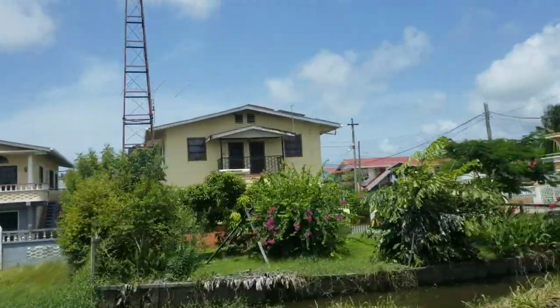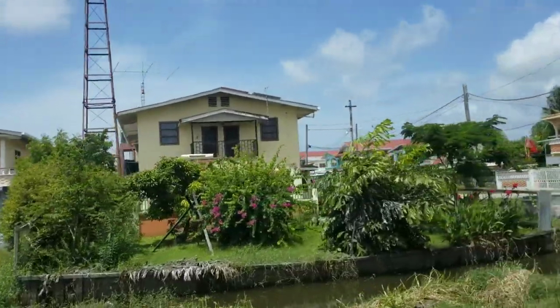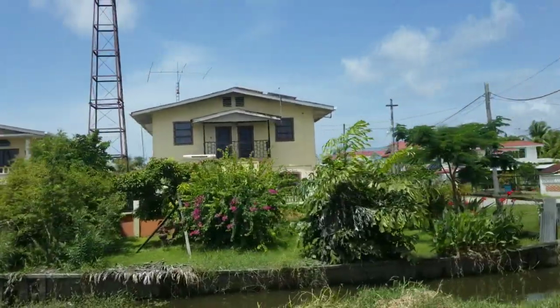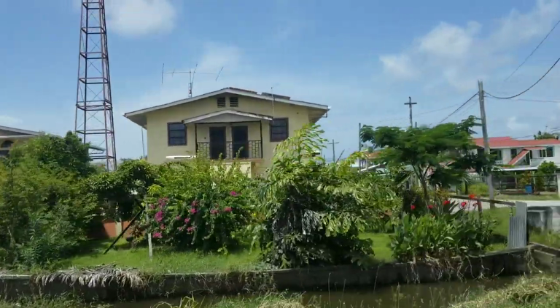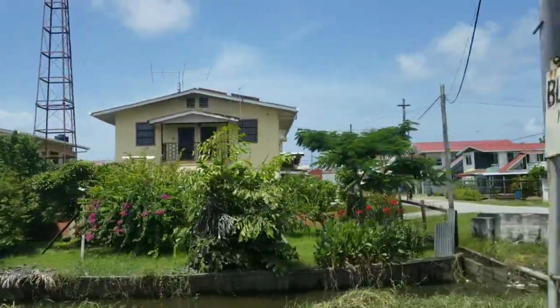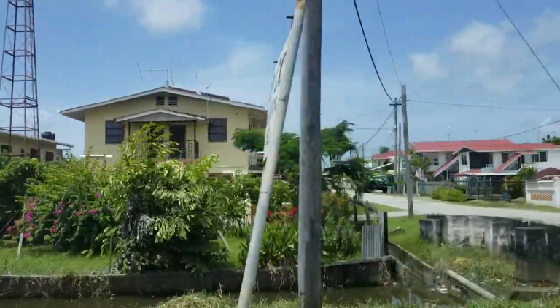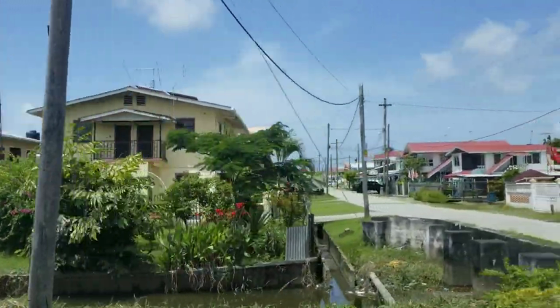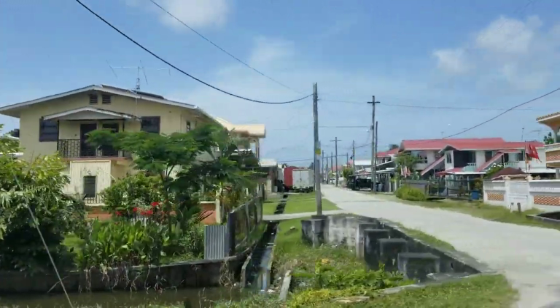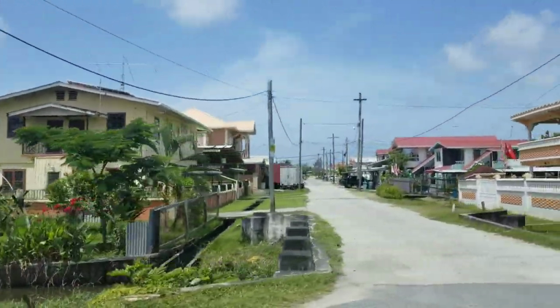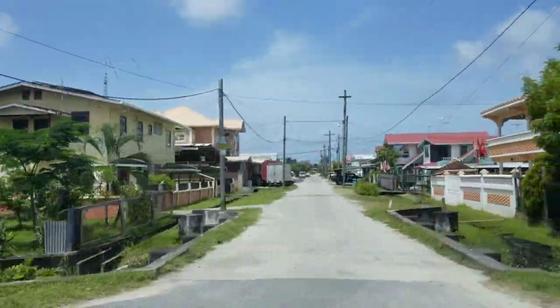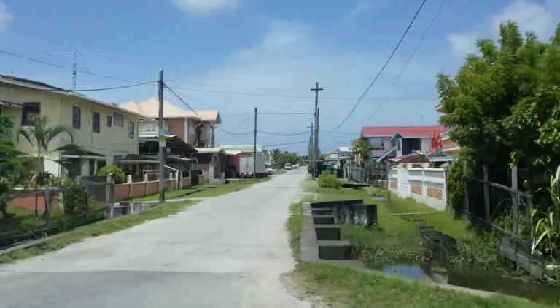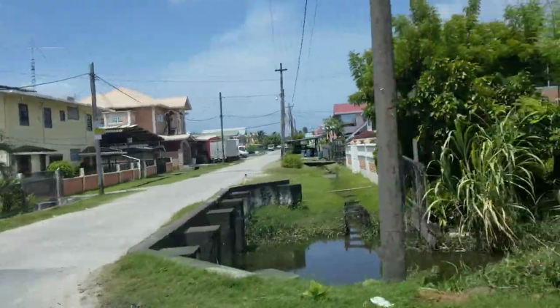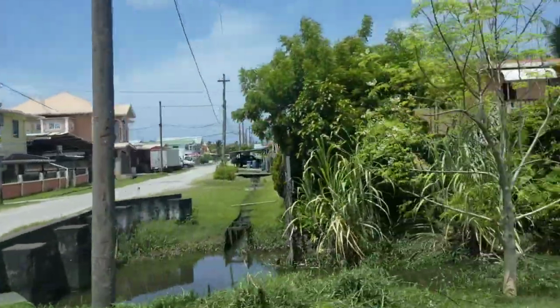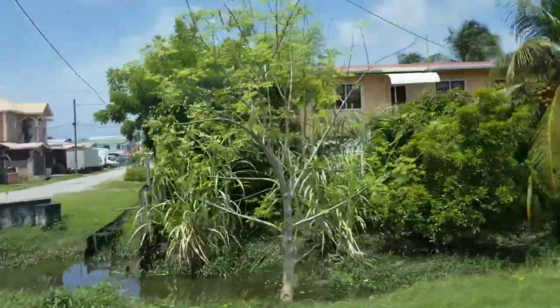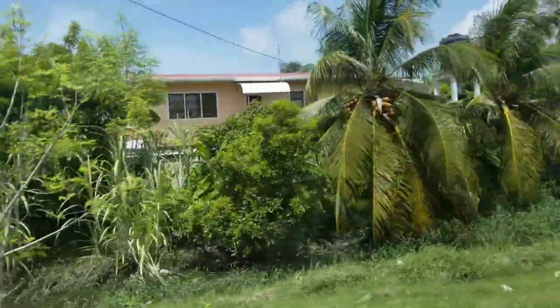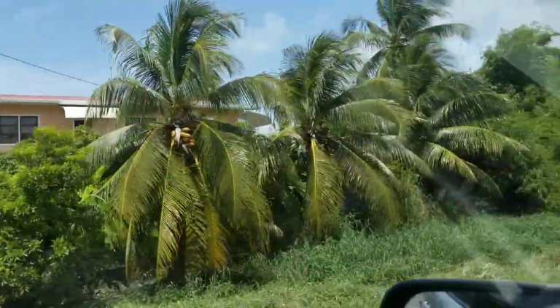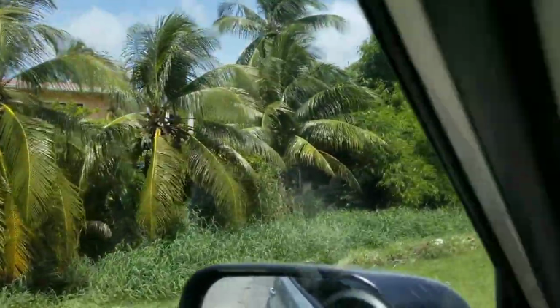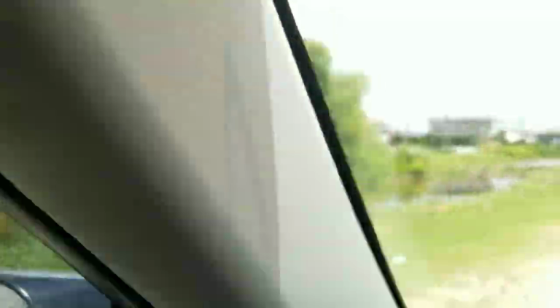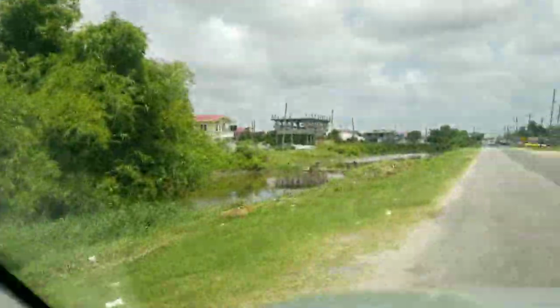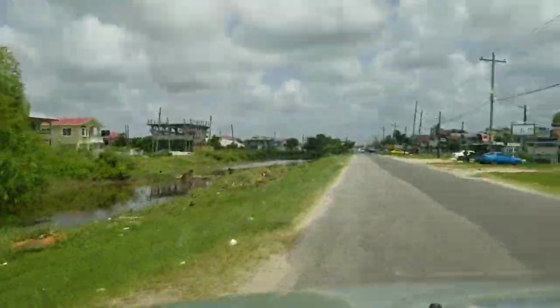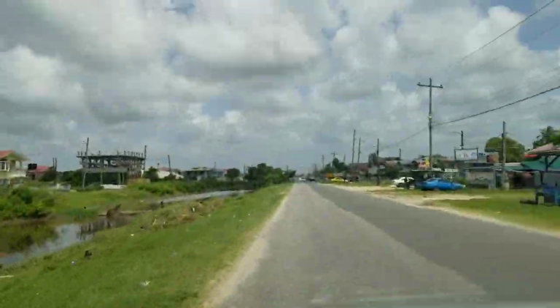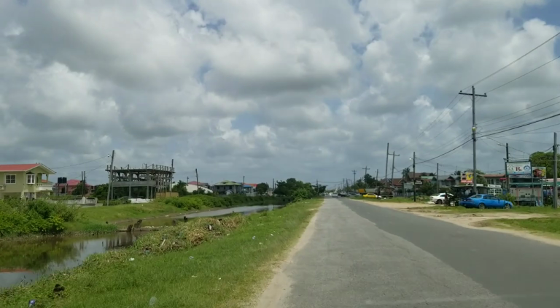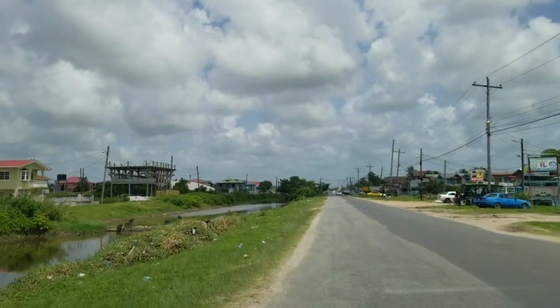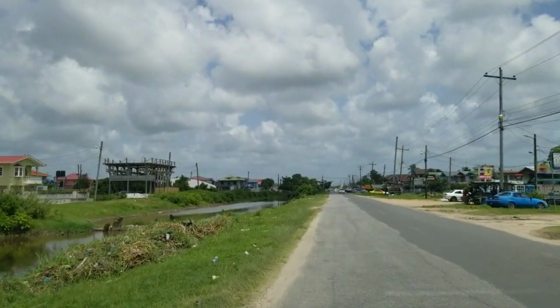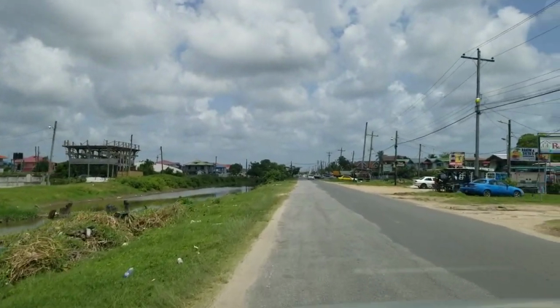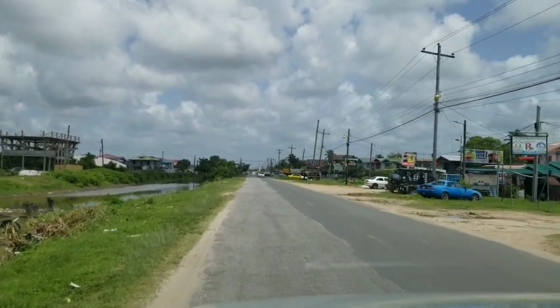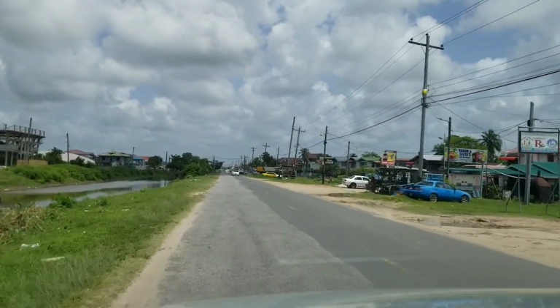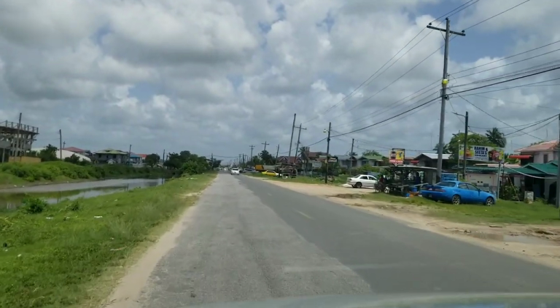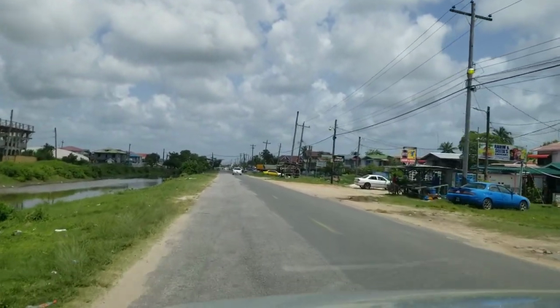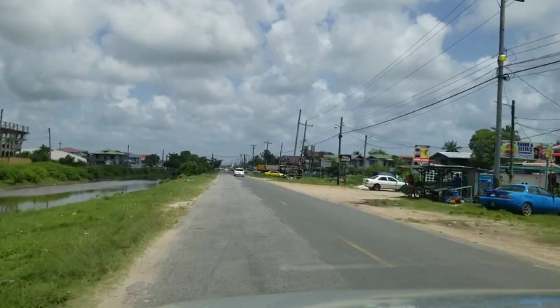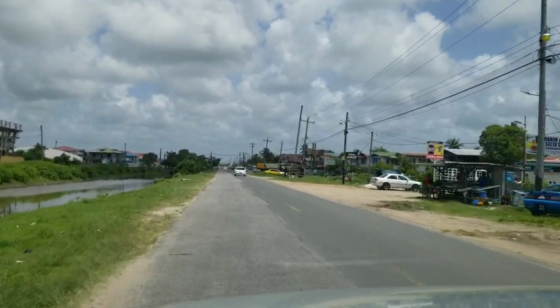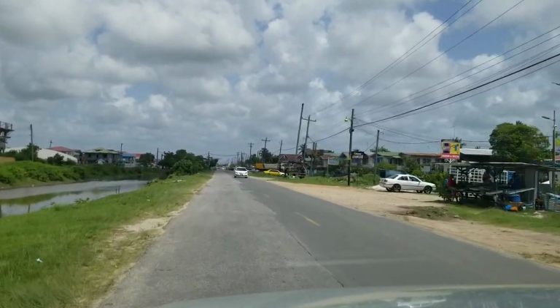I admire this place here — this man has no current wire going into his house. This man has solar power and a windmill. So this is Agriculture Road here.